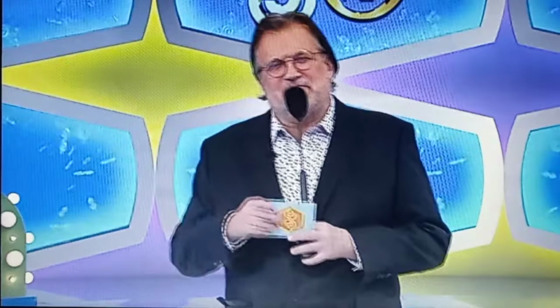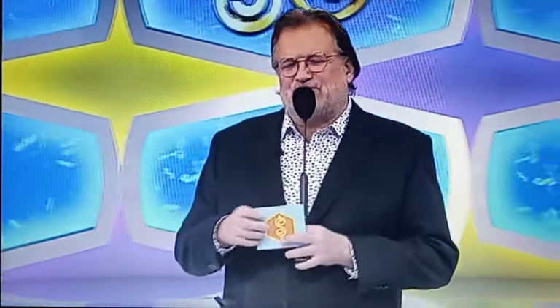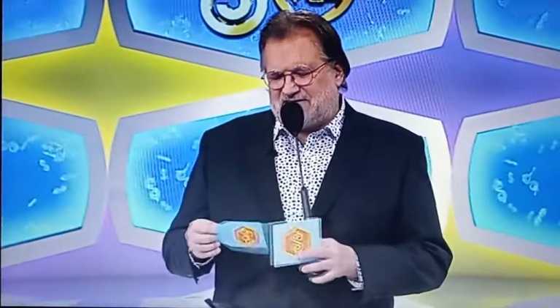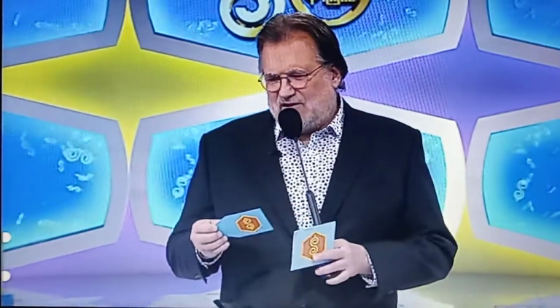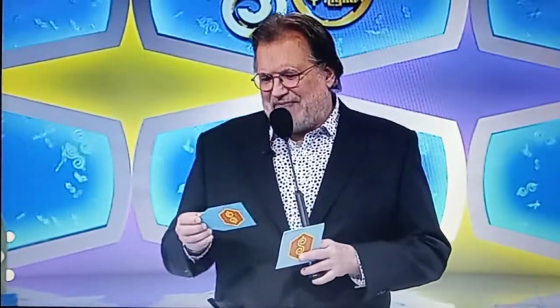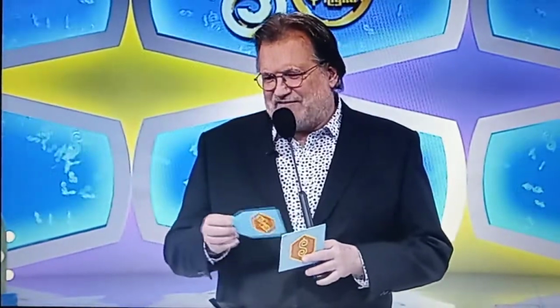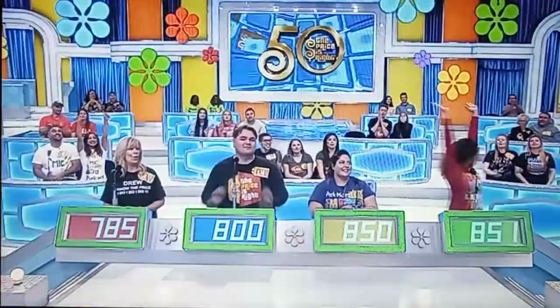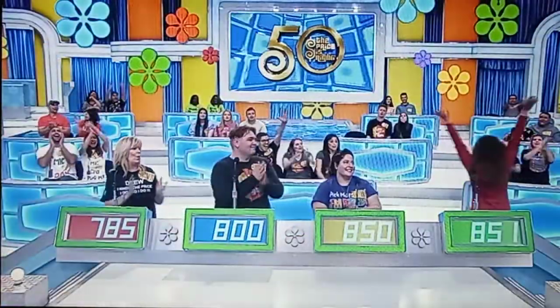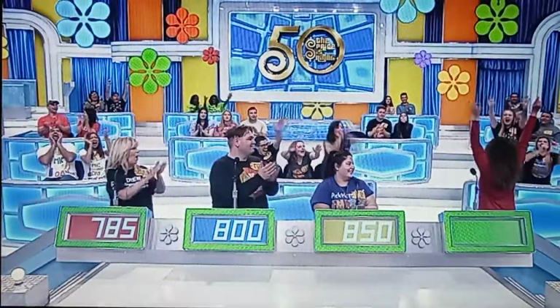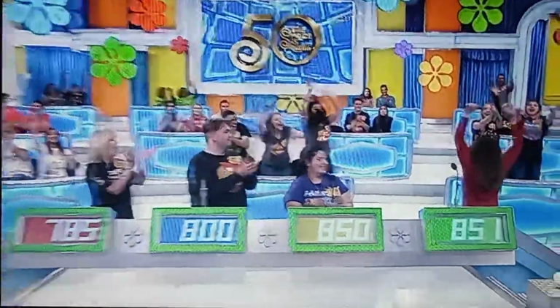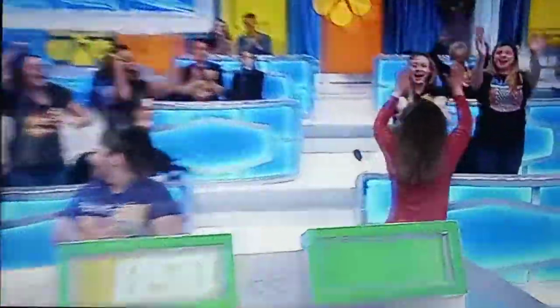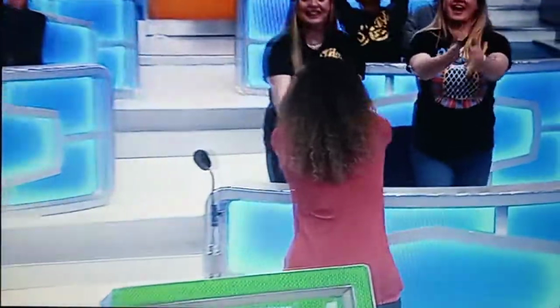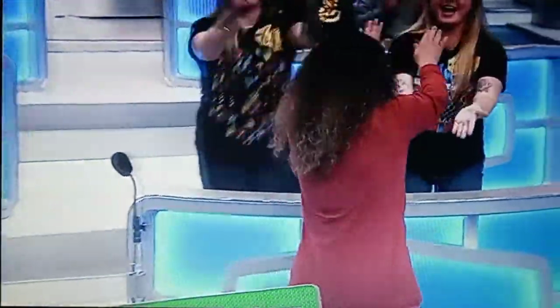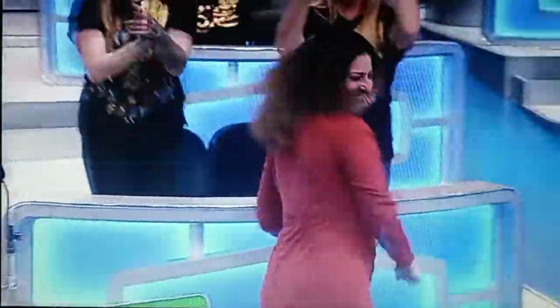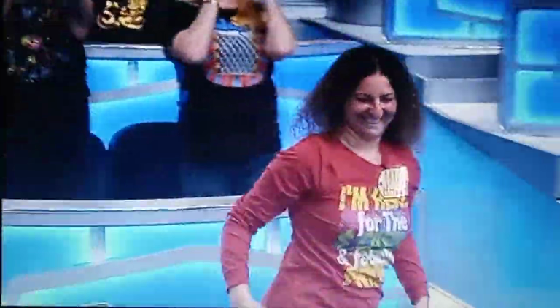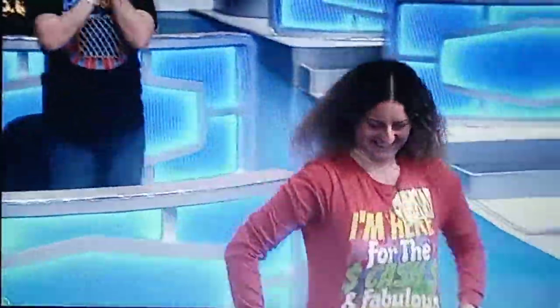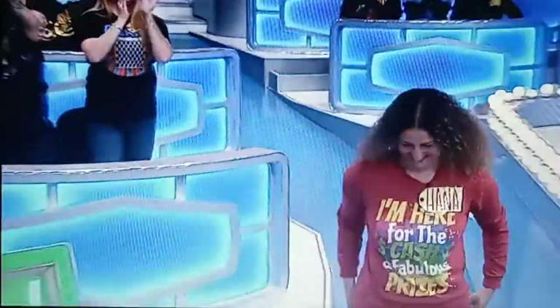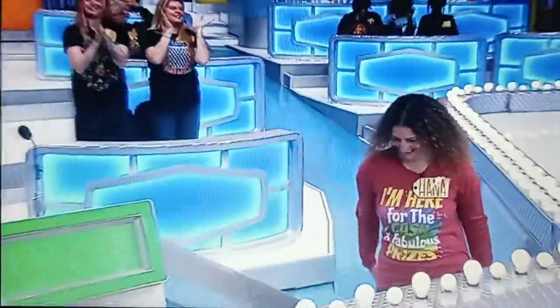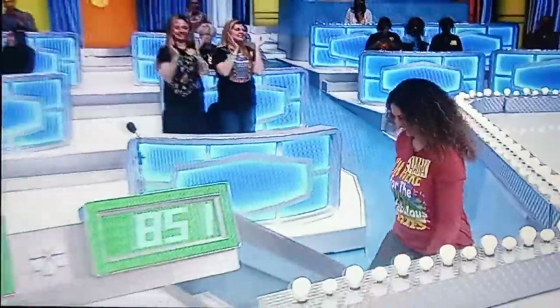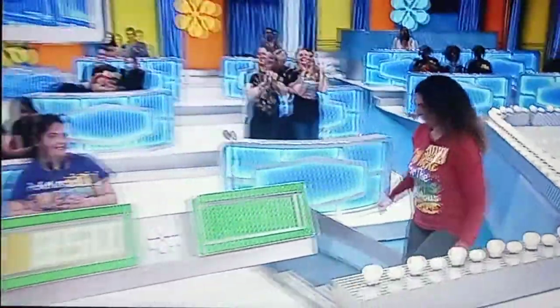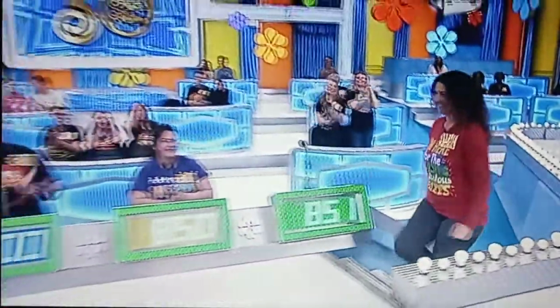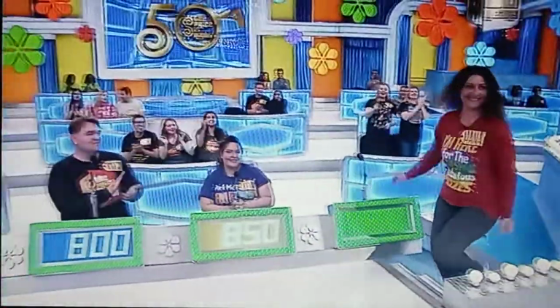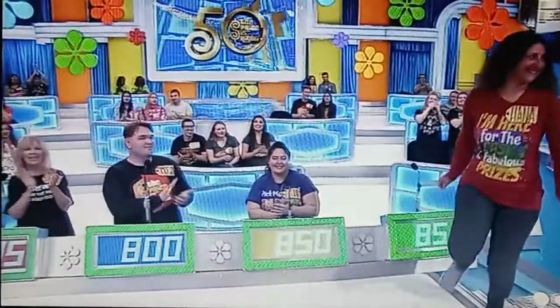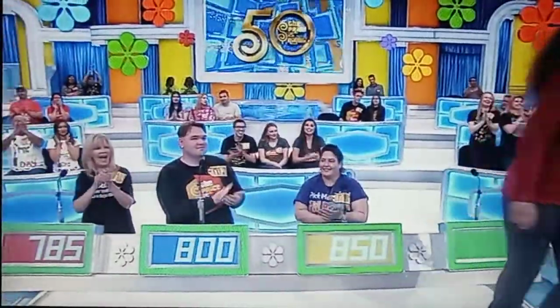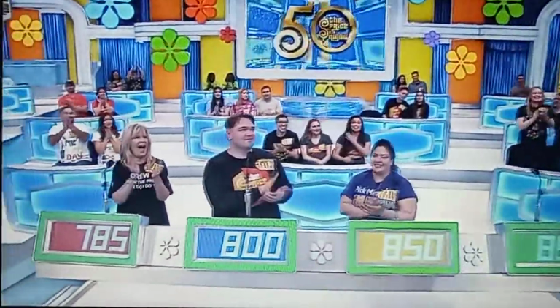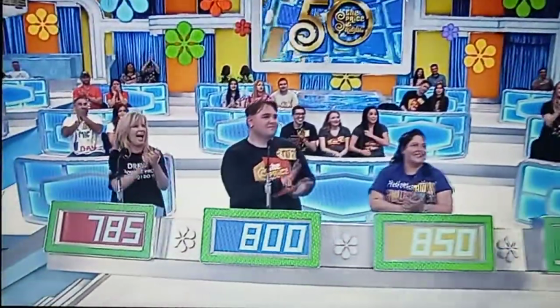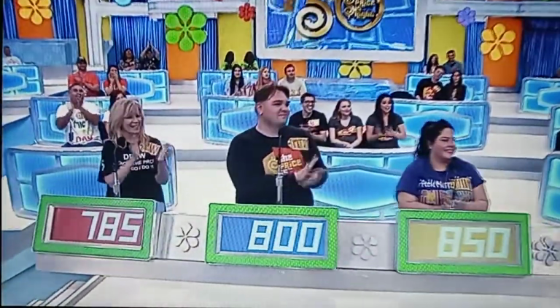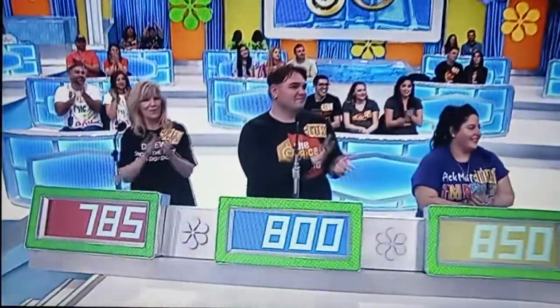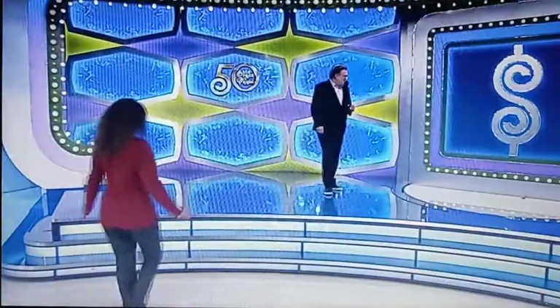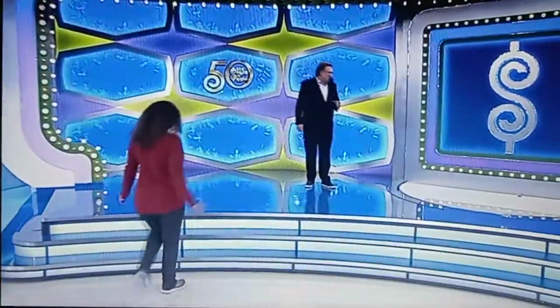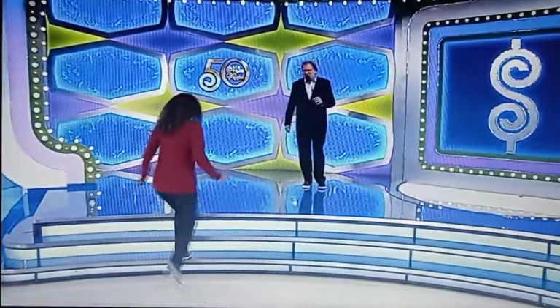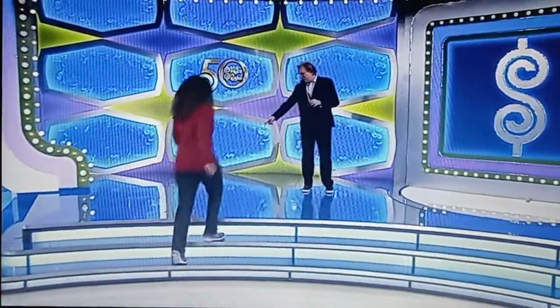Good luck, everybody. Actual price: $1,050. Hannah, what up there? Hi, Hannah. How you doing? Welcome to the show.